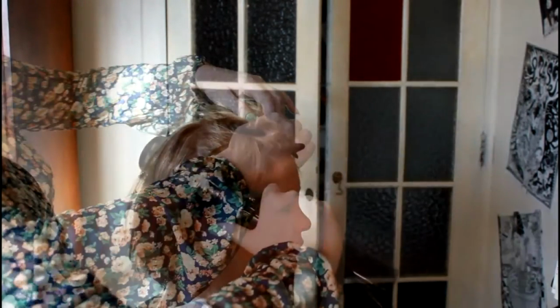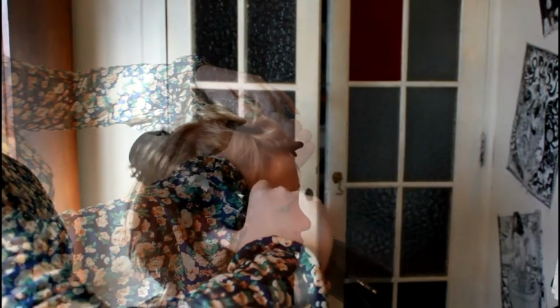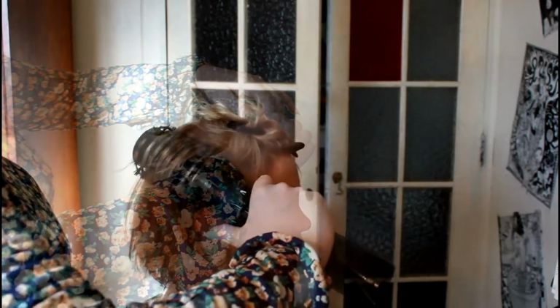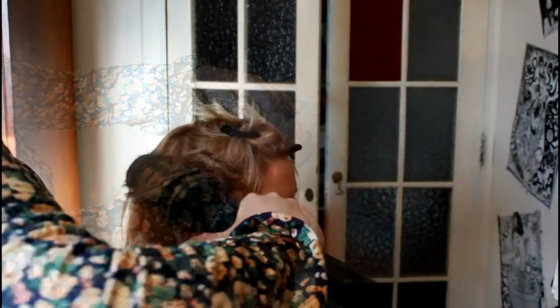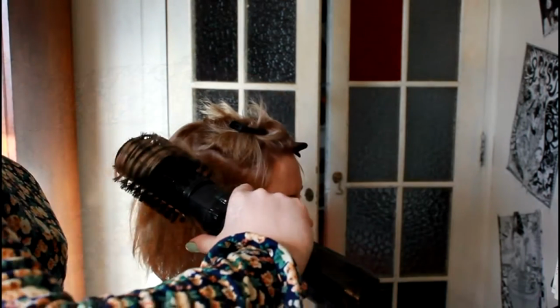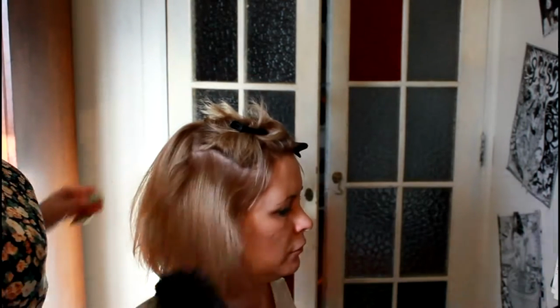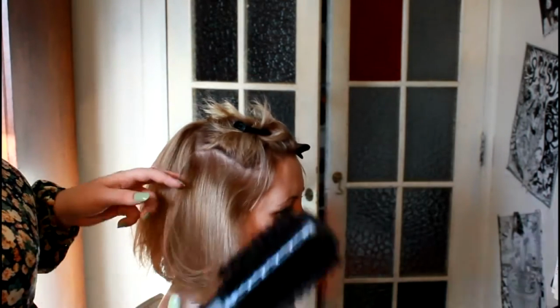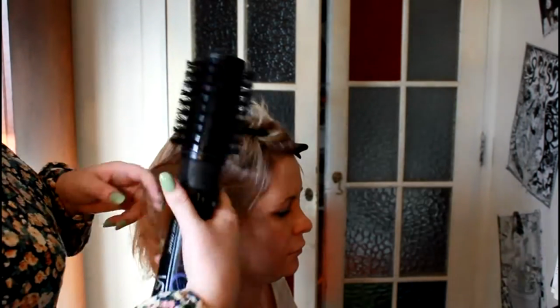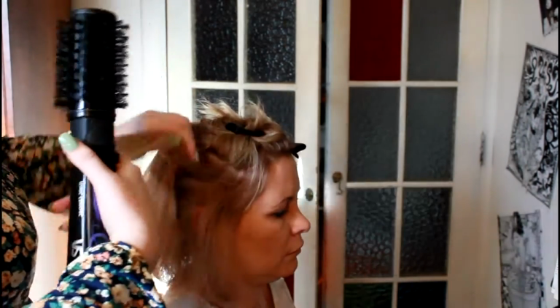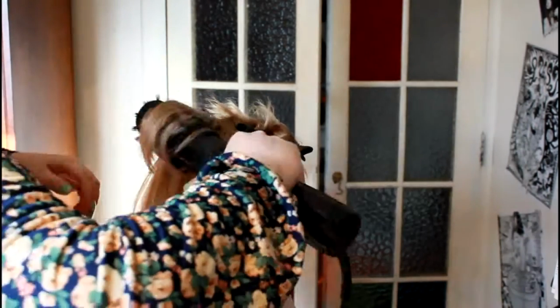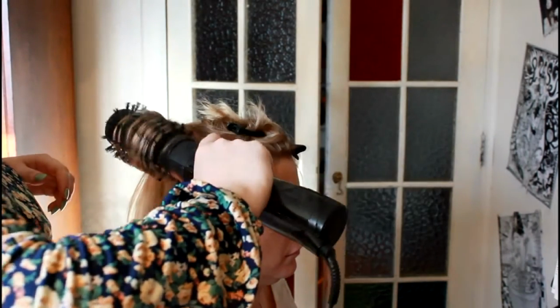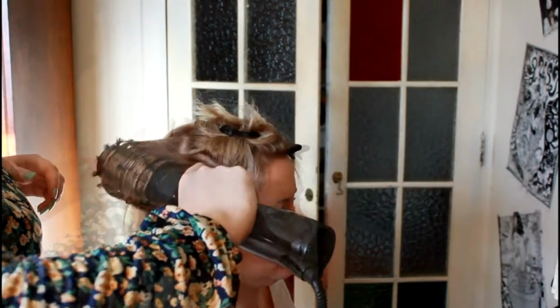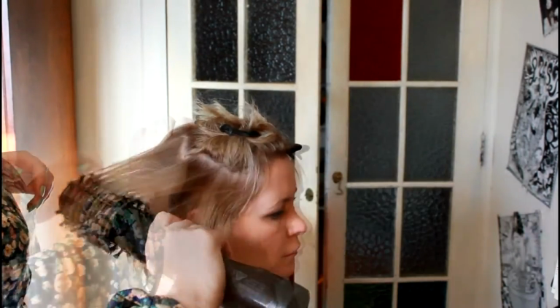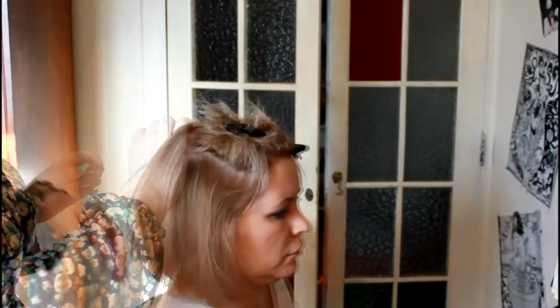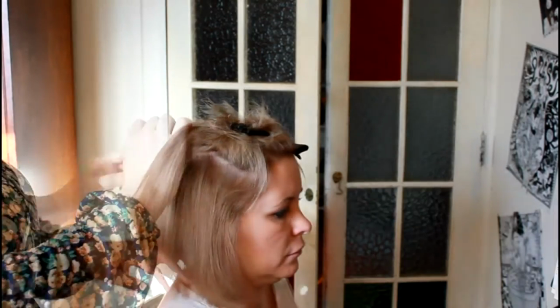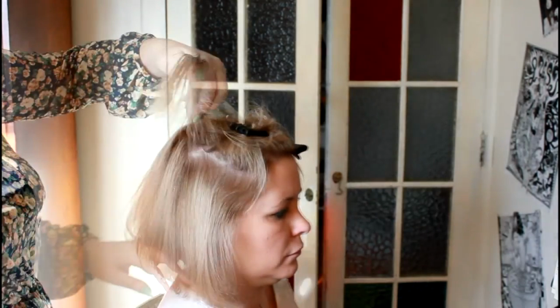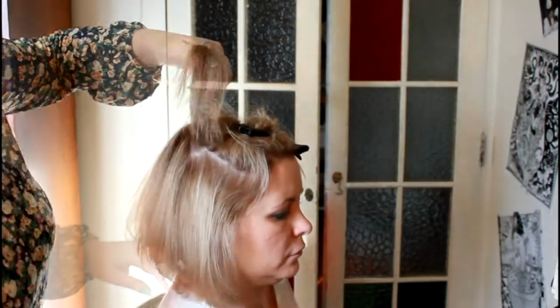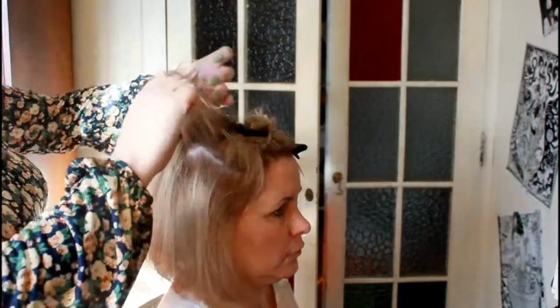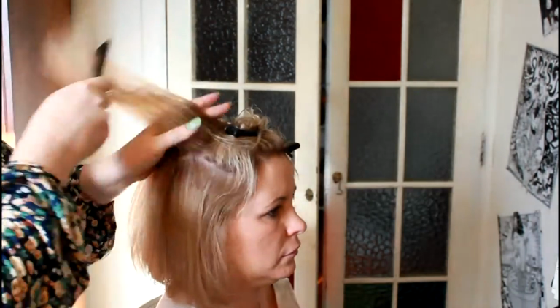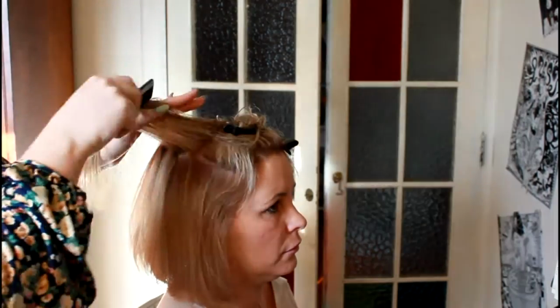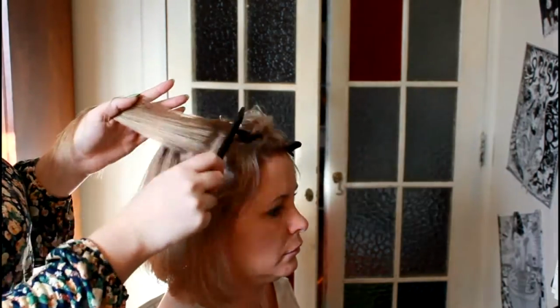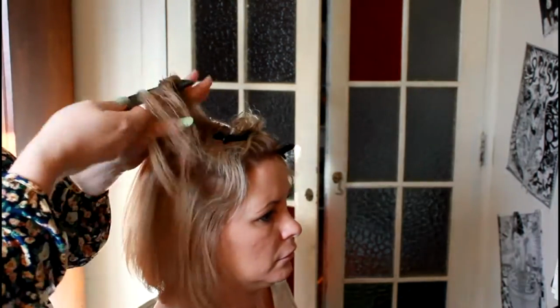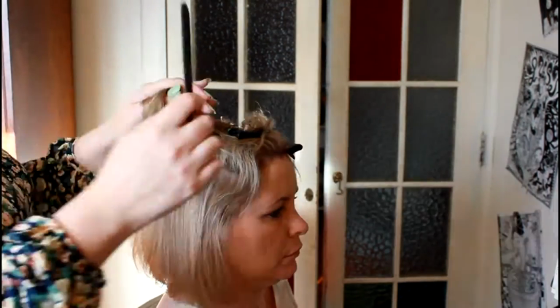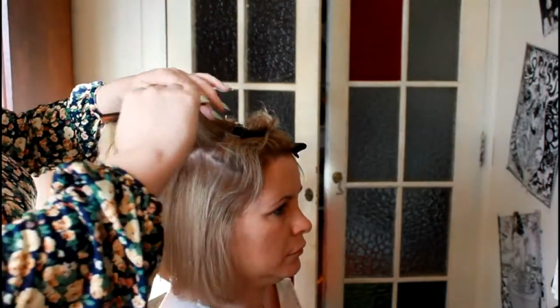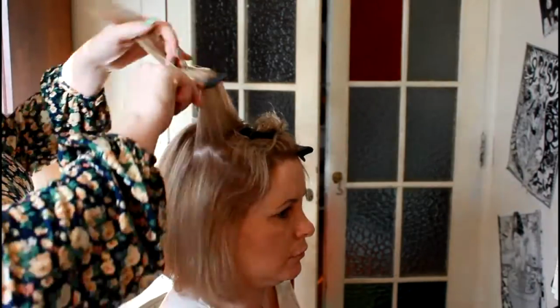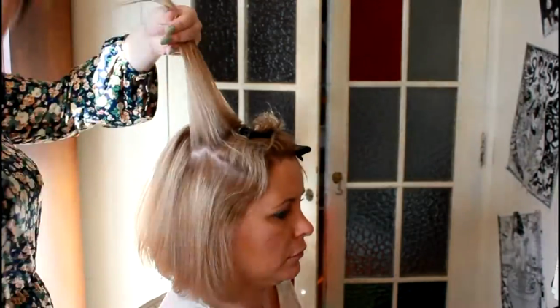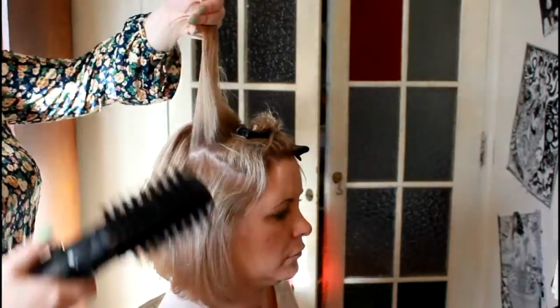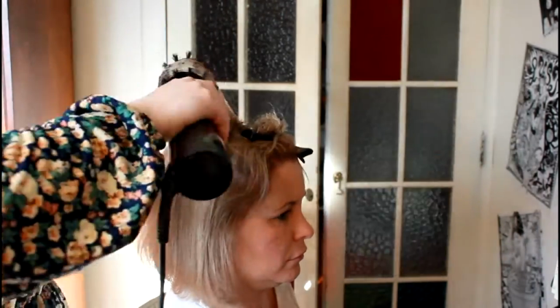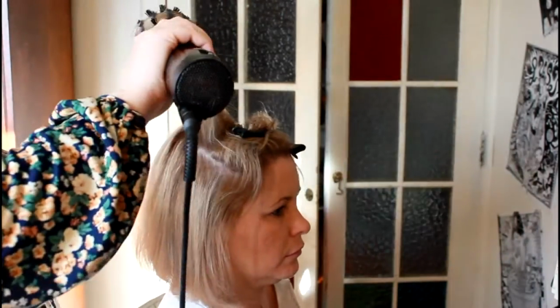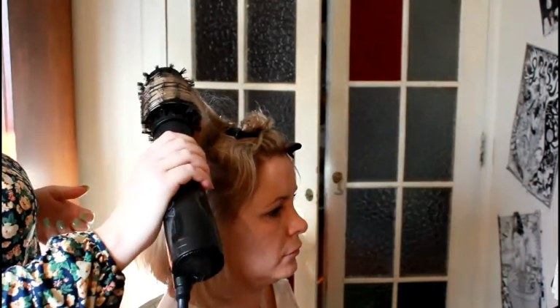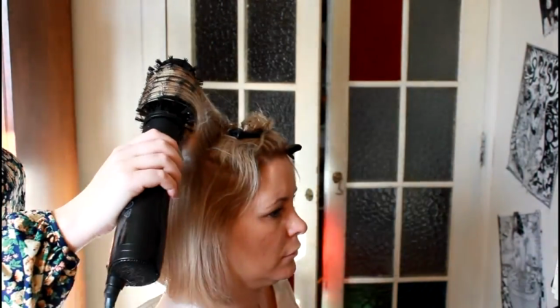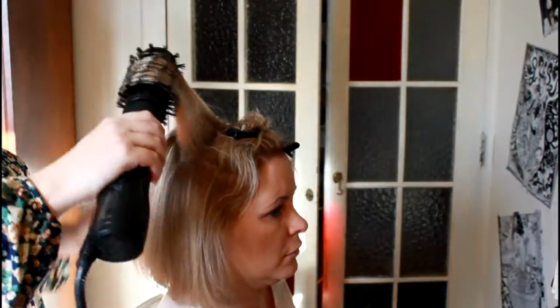Like I said in my previous video as well, it works well on both long and short hair. It also works on my mum's hair — it's pretty much the same as my sister's, but it's a whole lot shorter at the back.